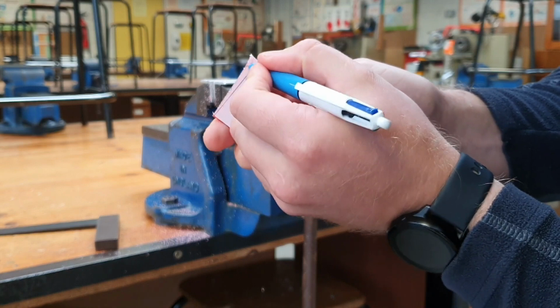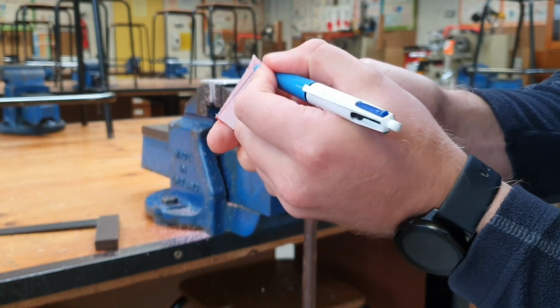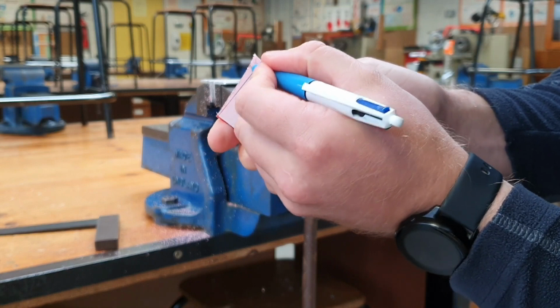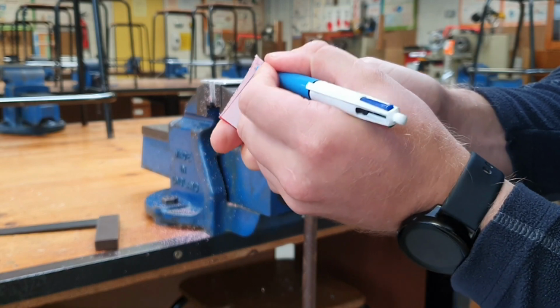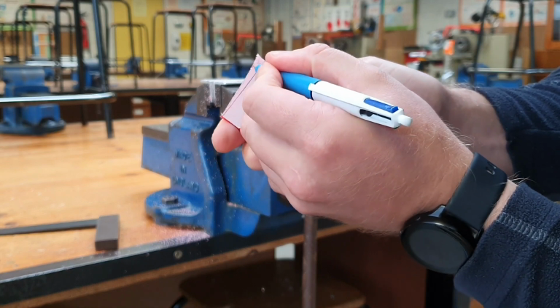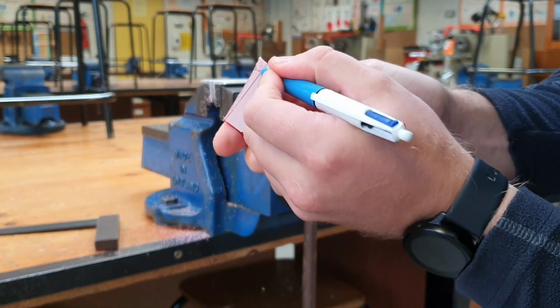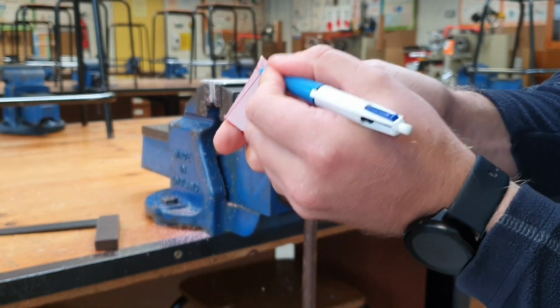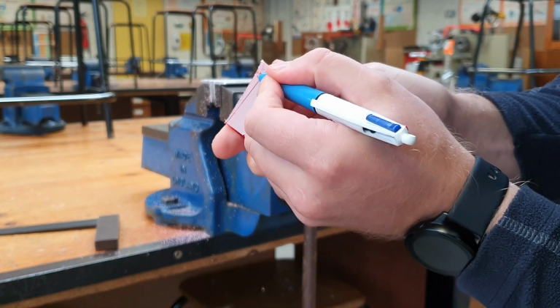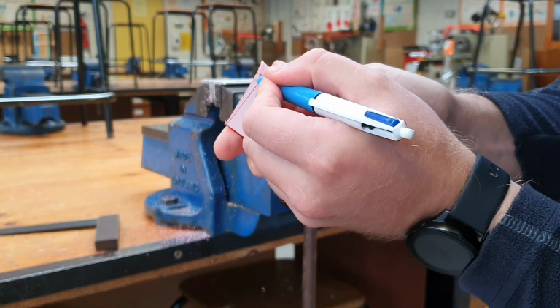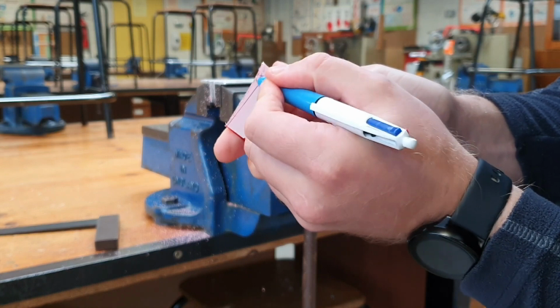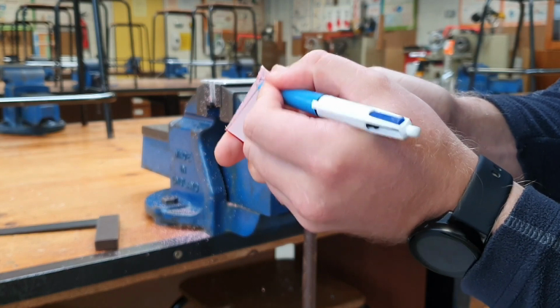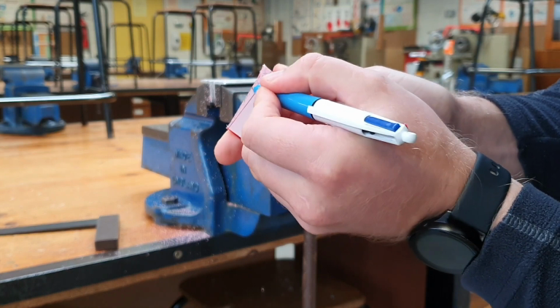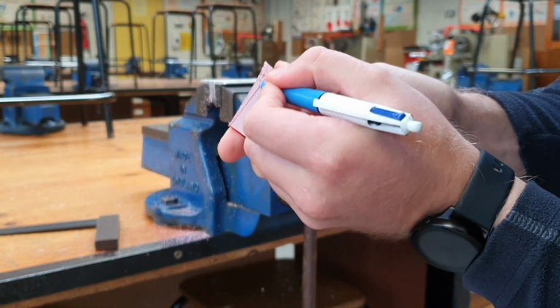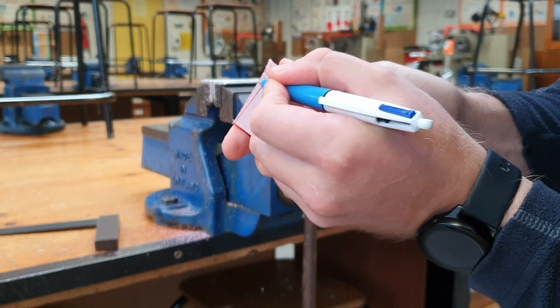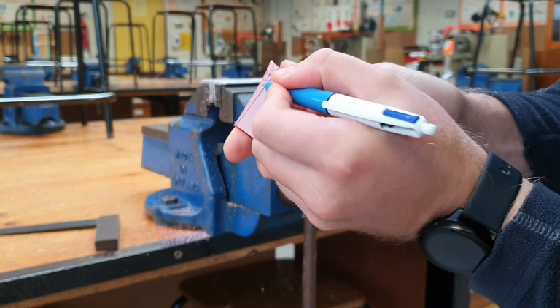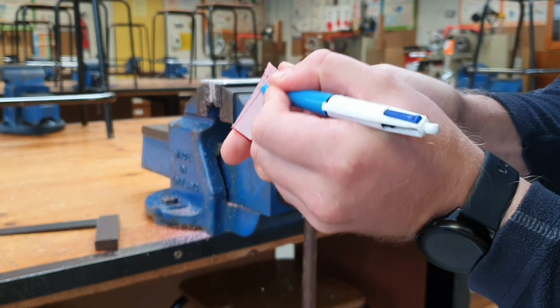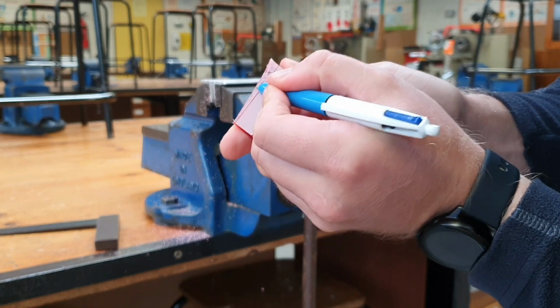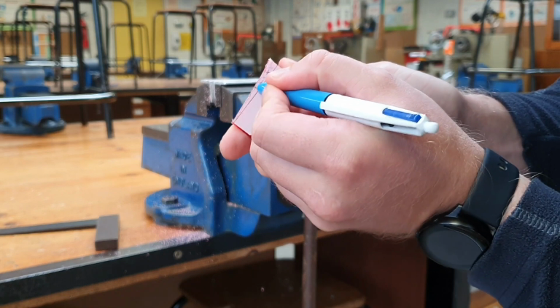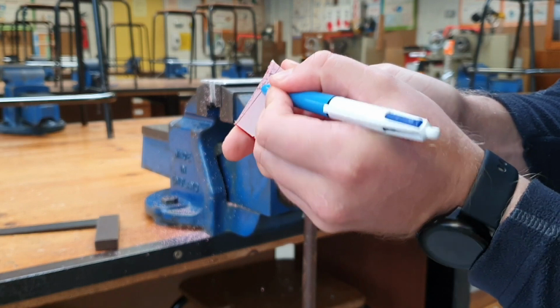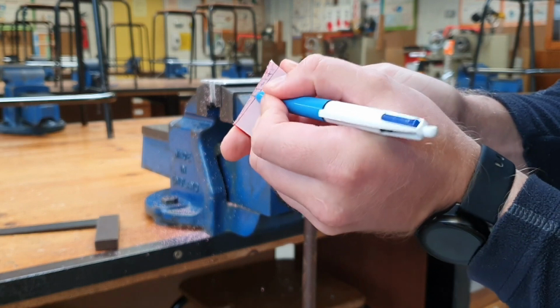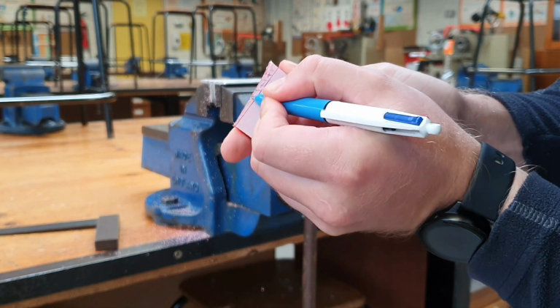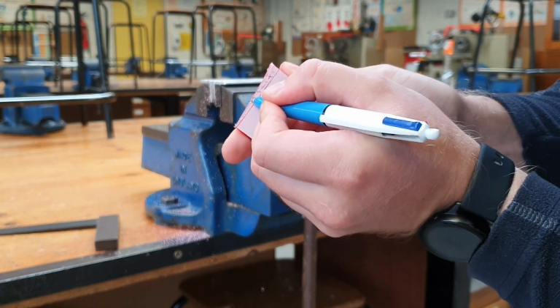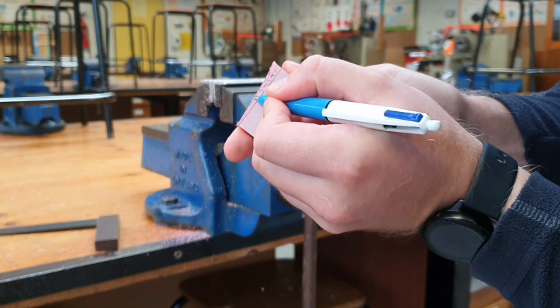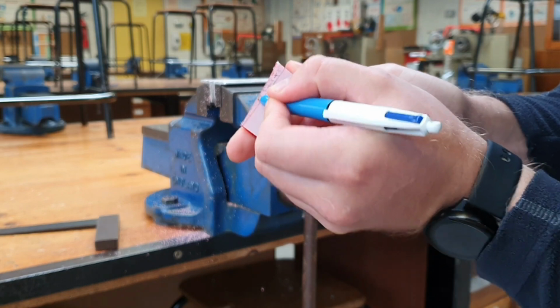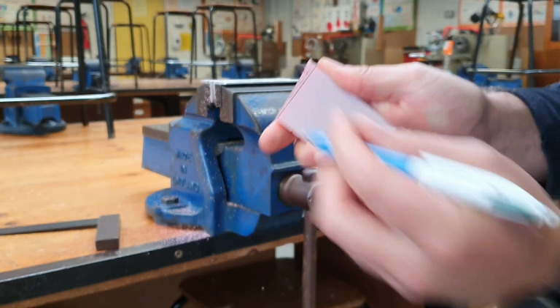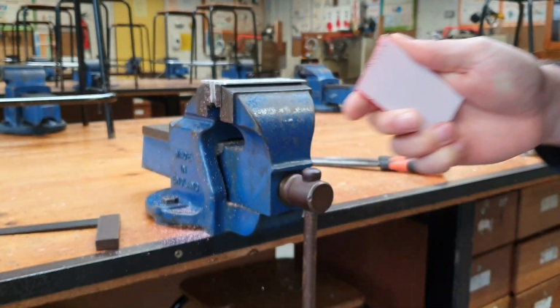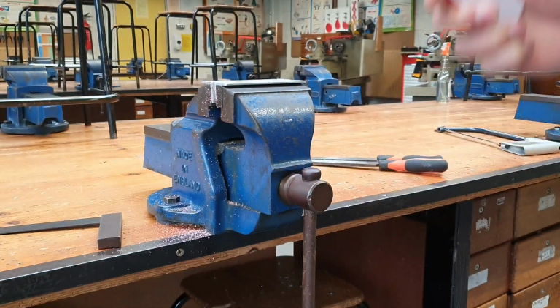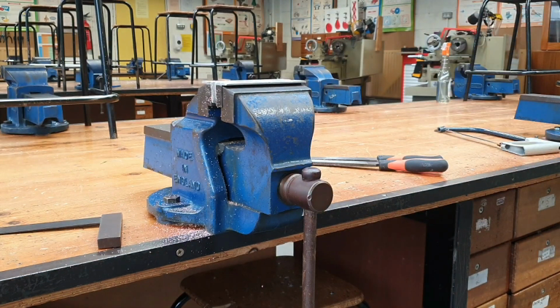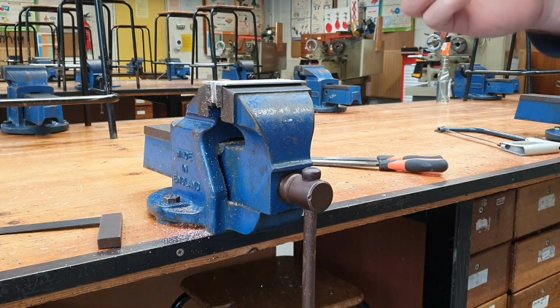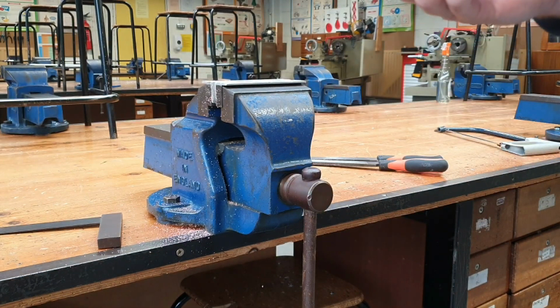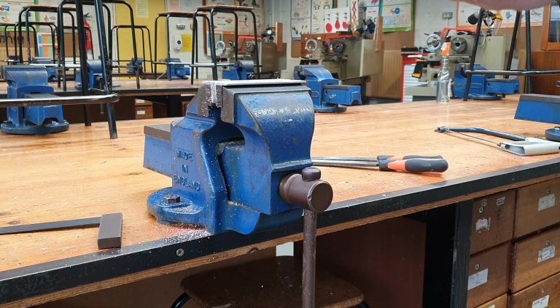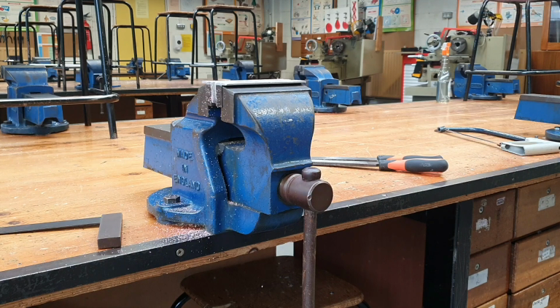We use little X's to mark in our waste. The next step then is to file off the waste.